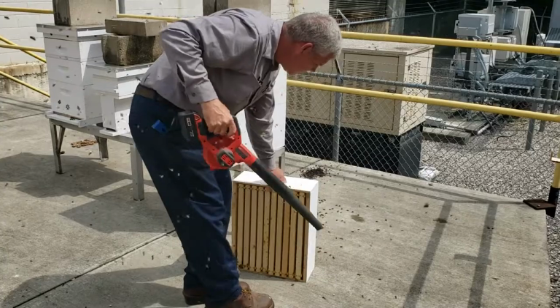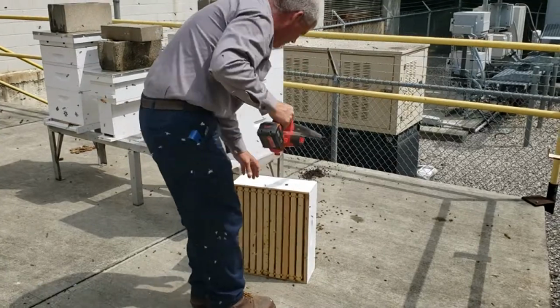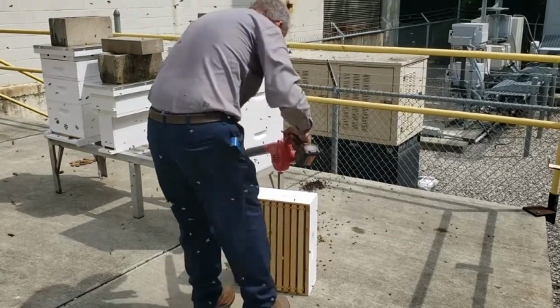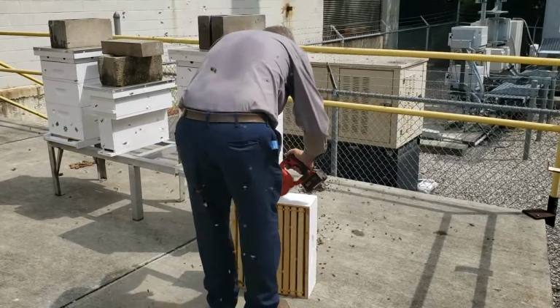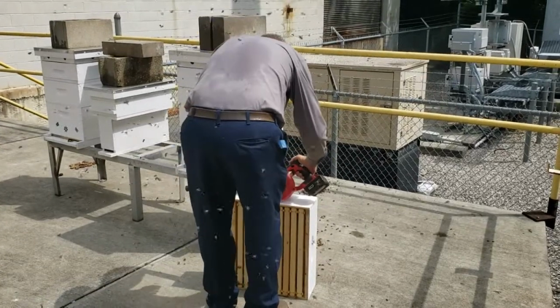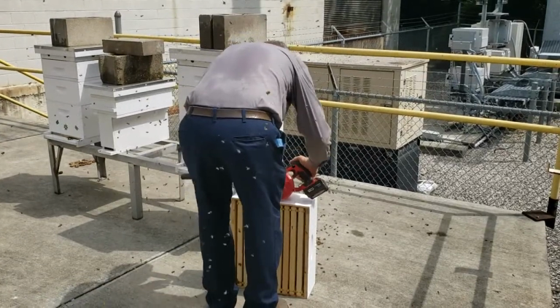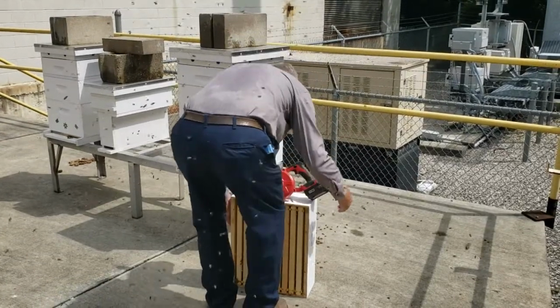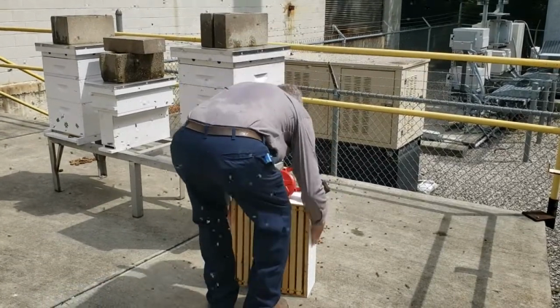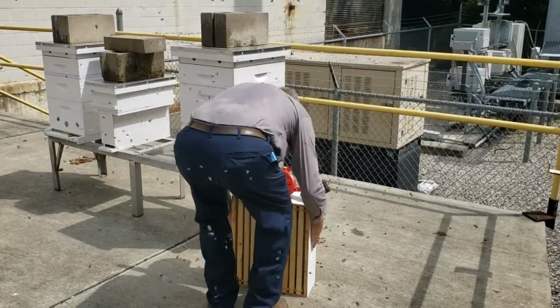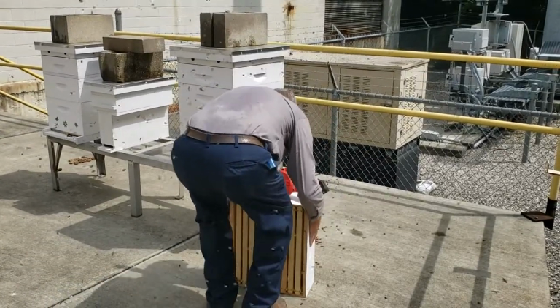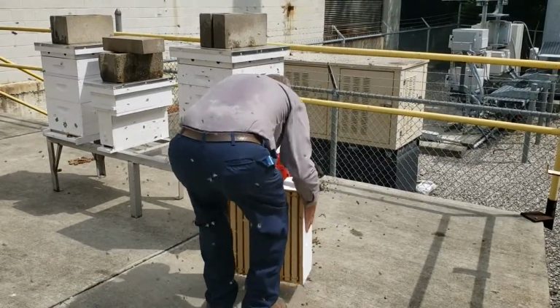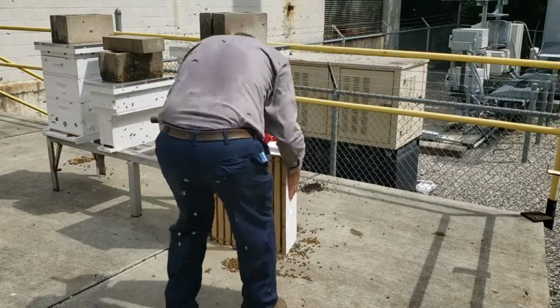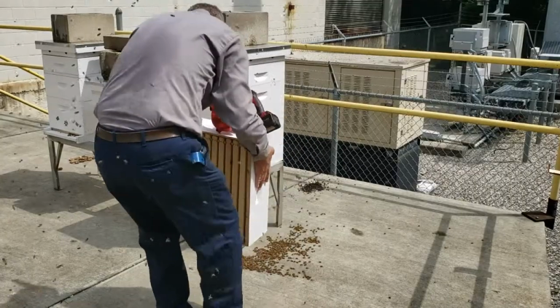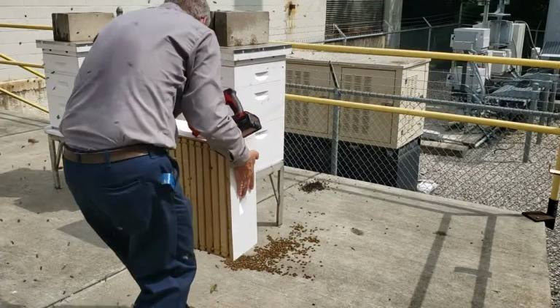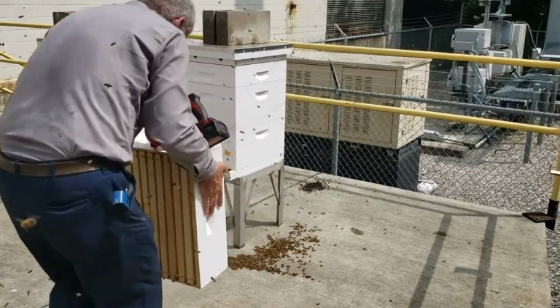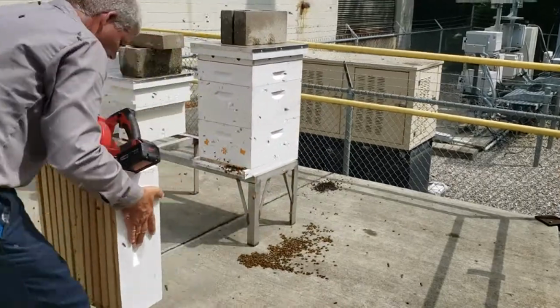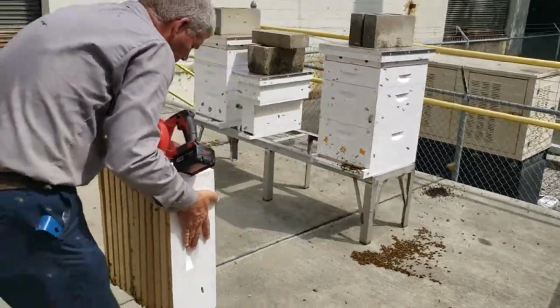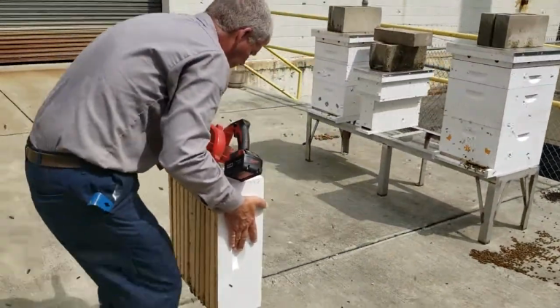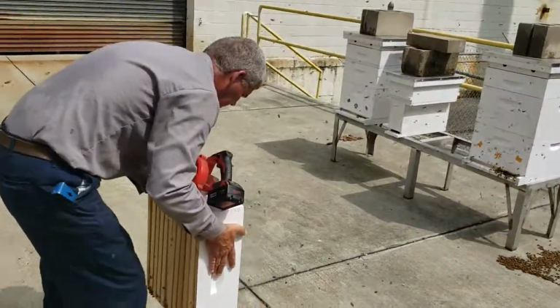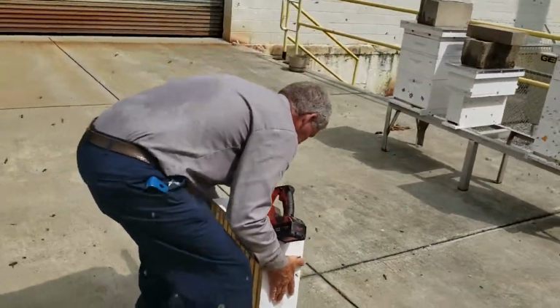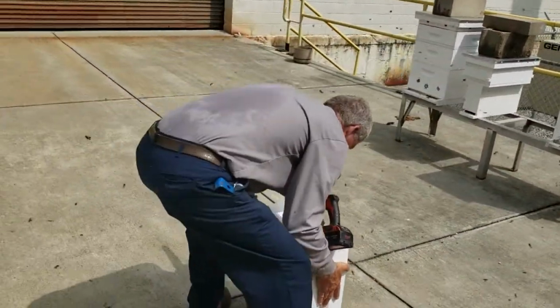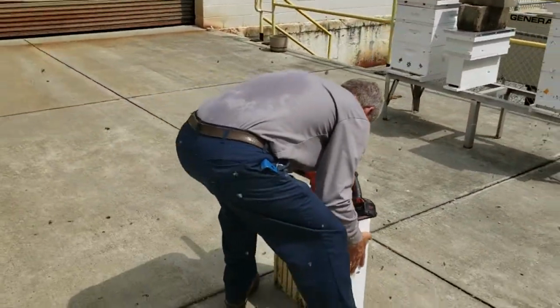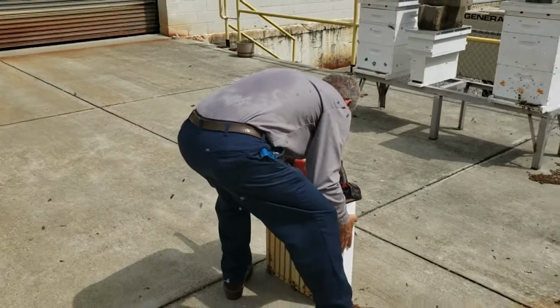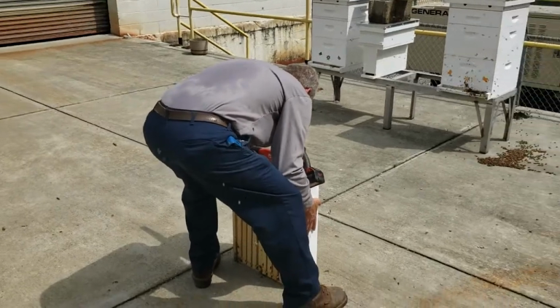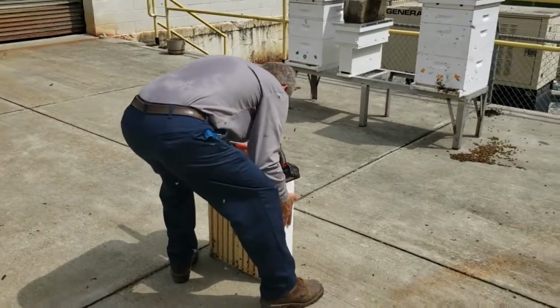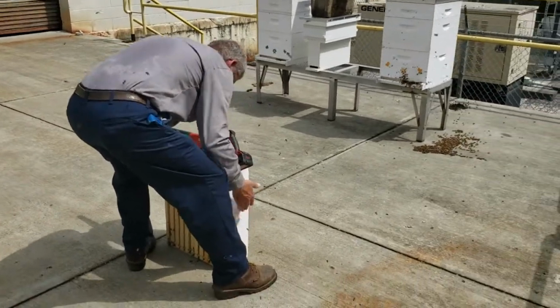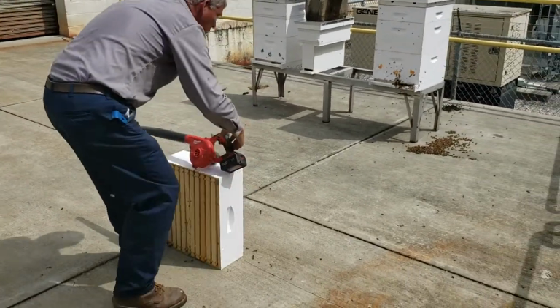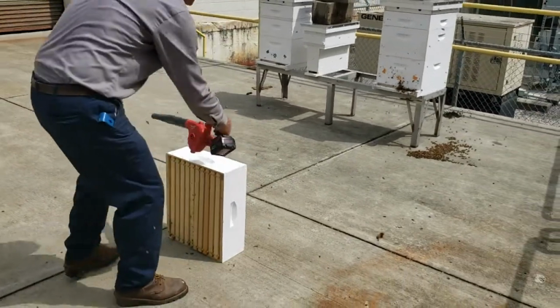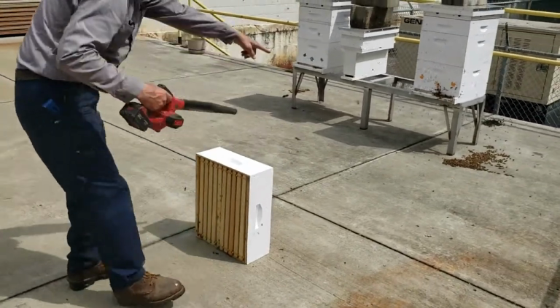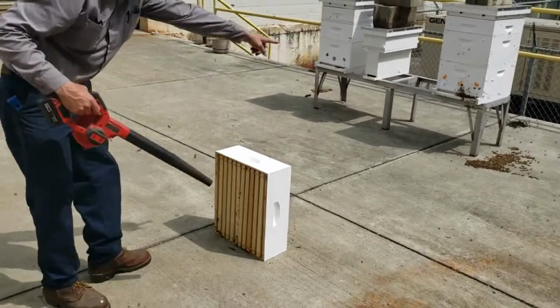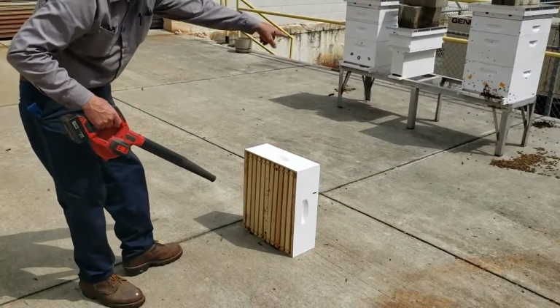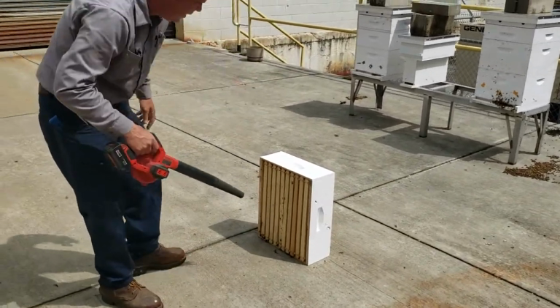The box is too heavy, so we'll move it back a little bit. Those bees will all find their way right back up into that hive.